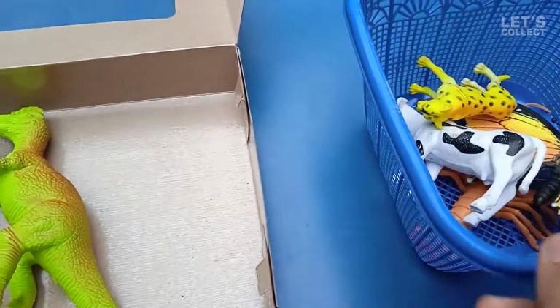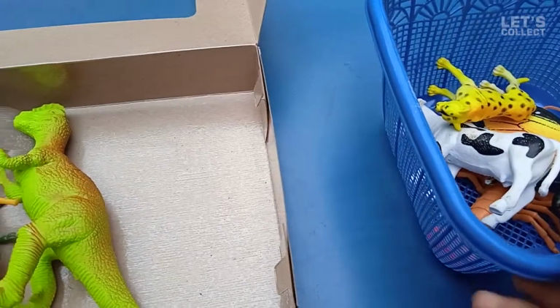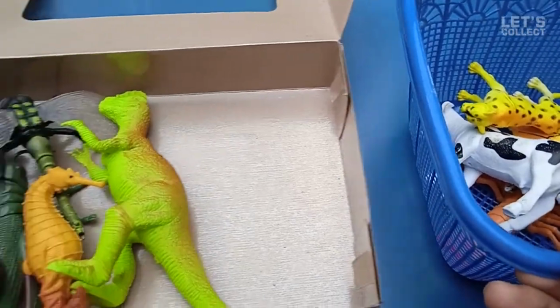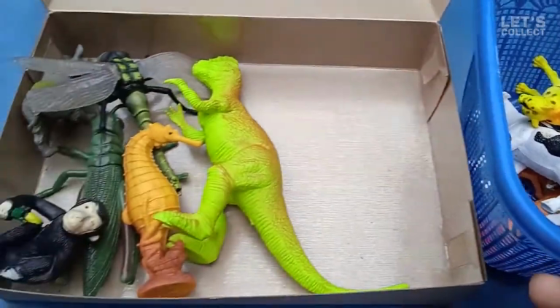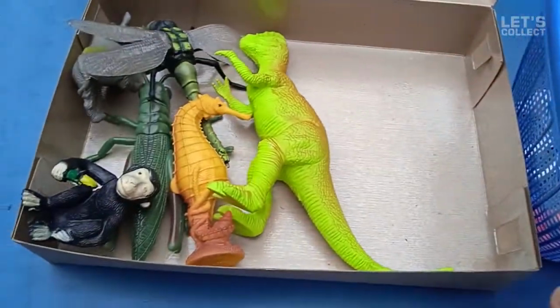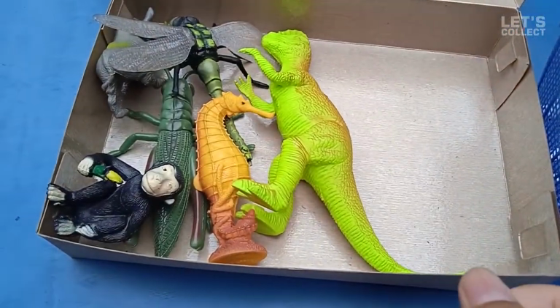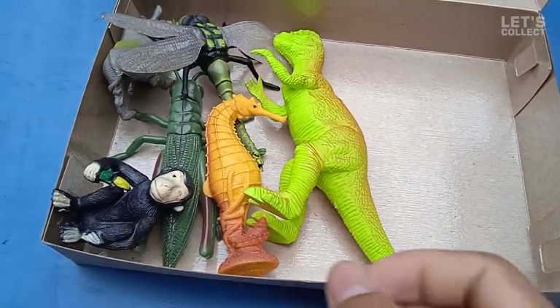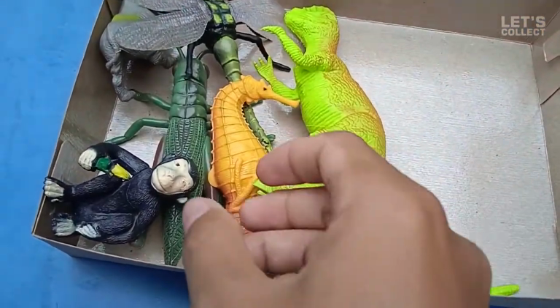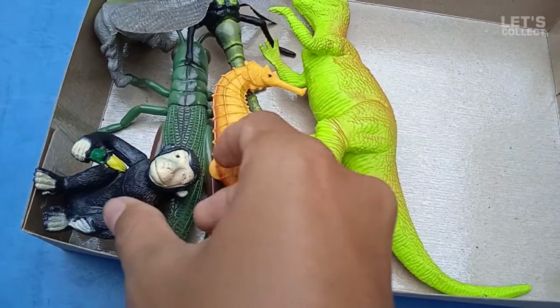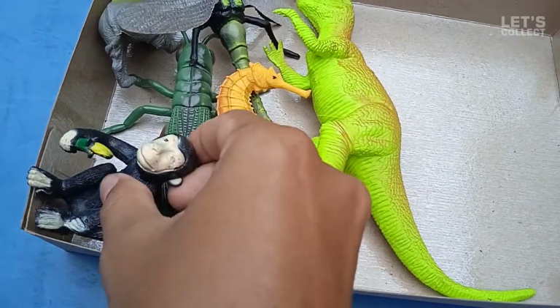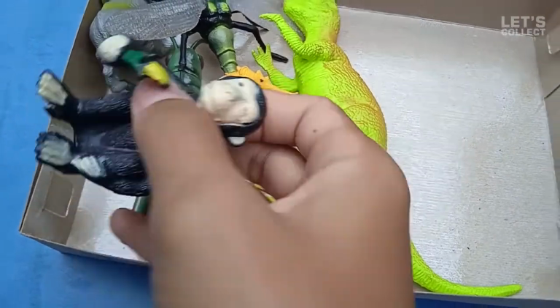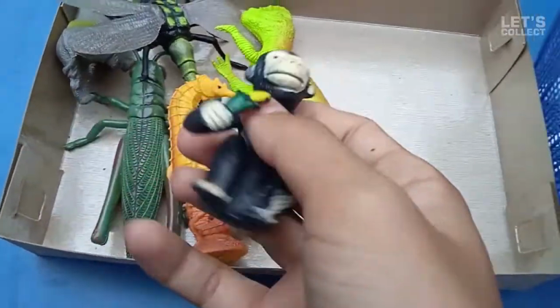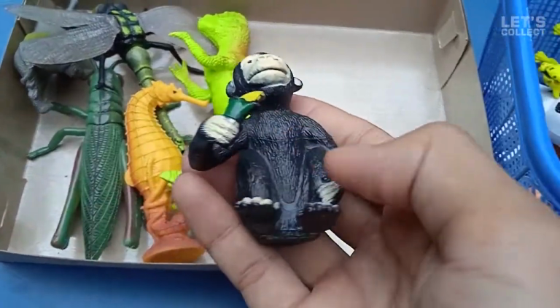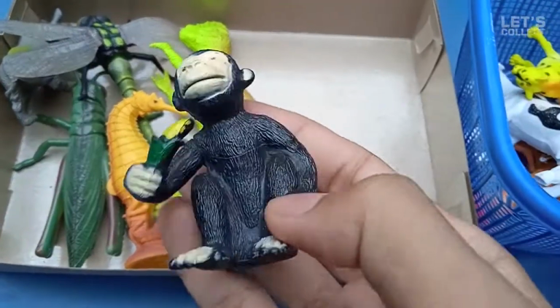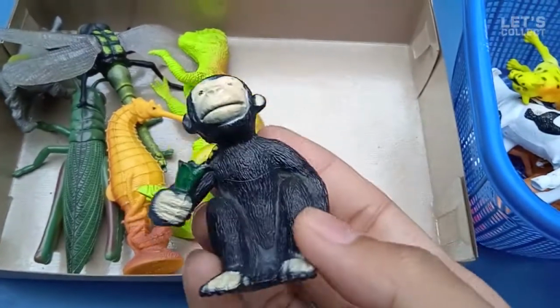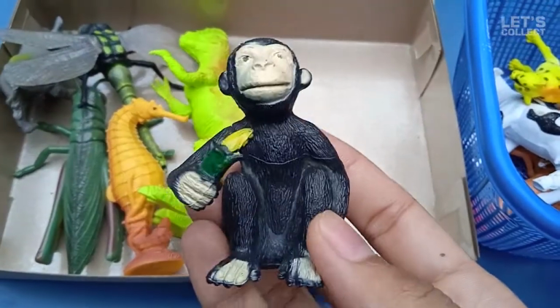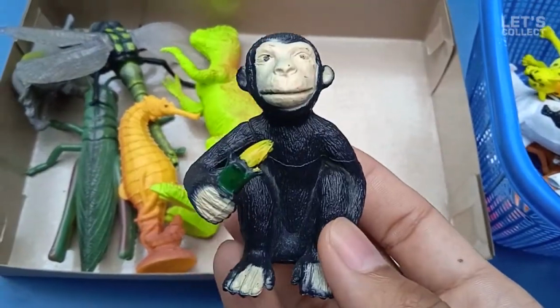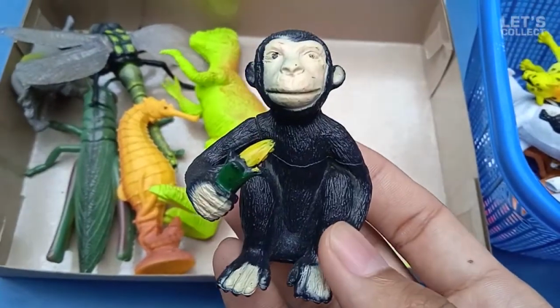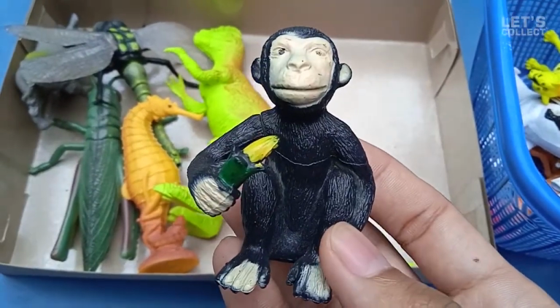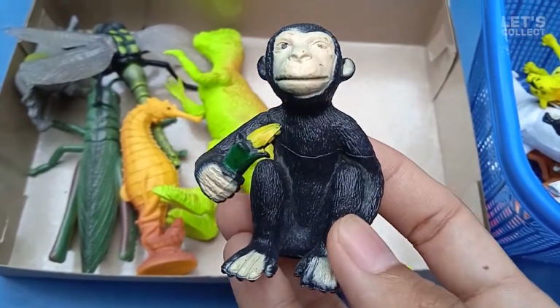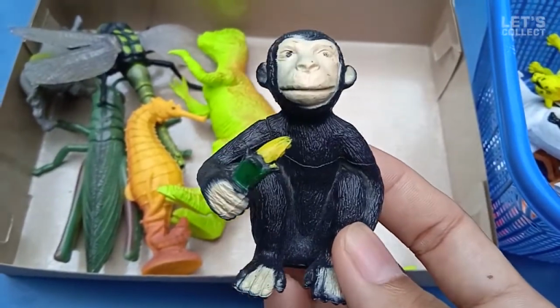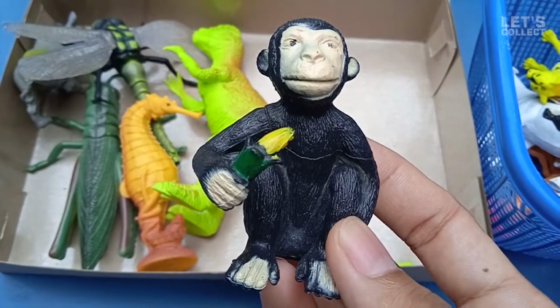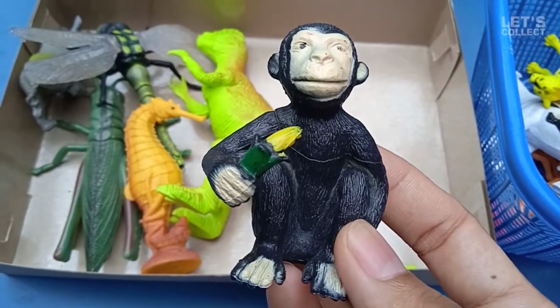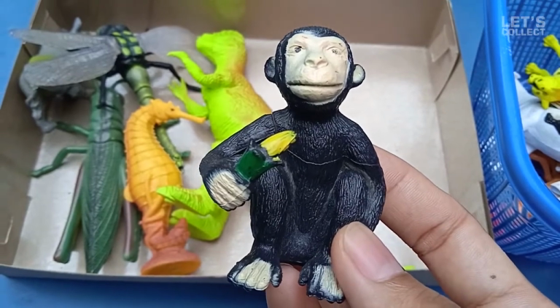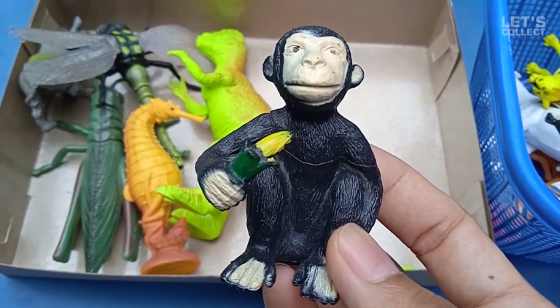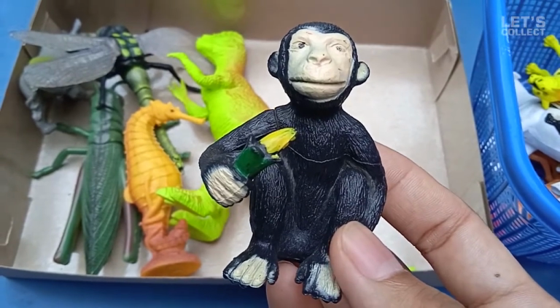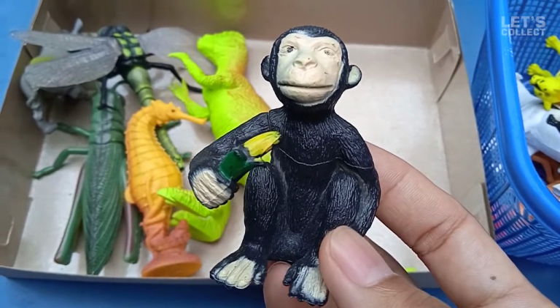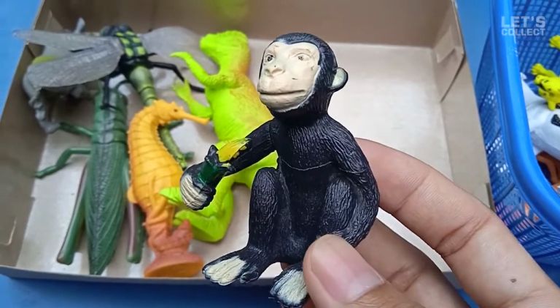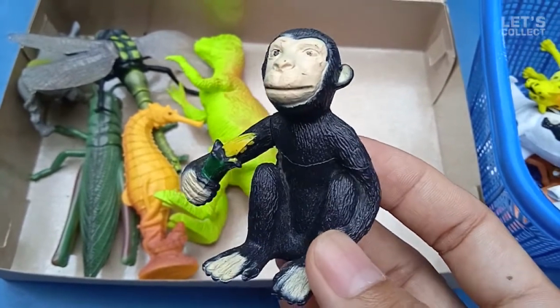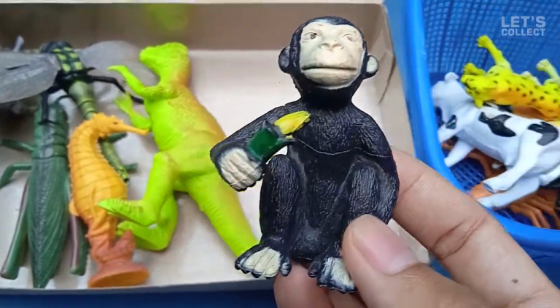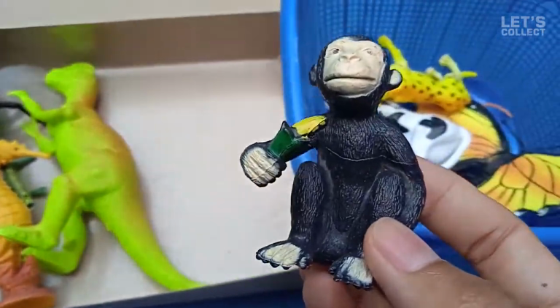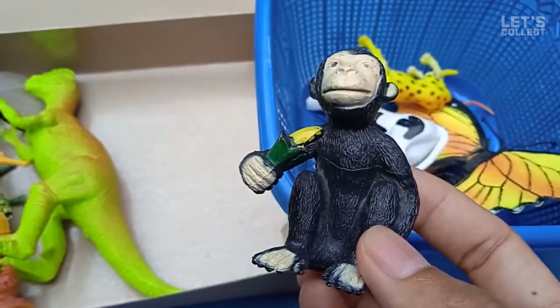Let's collect it again! Look at that! This is a monkey! Monkey eat banana! Cool!